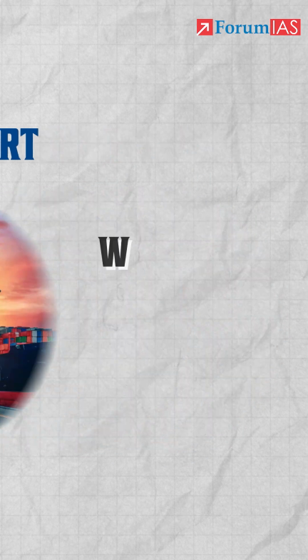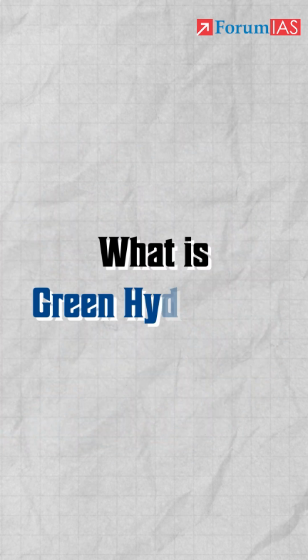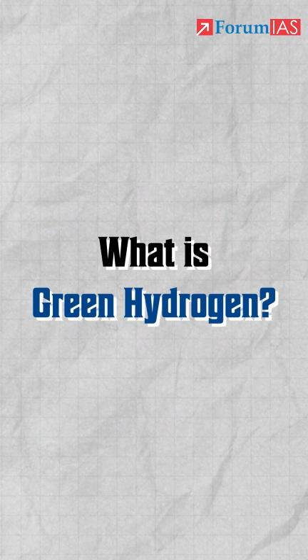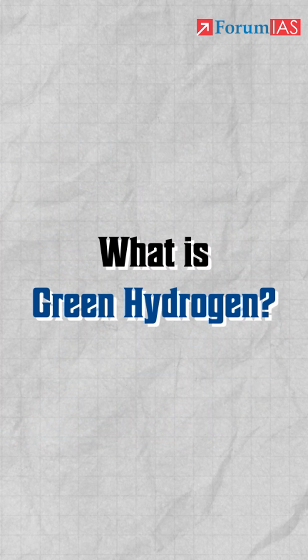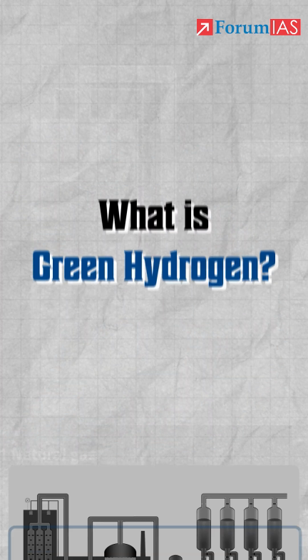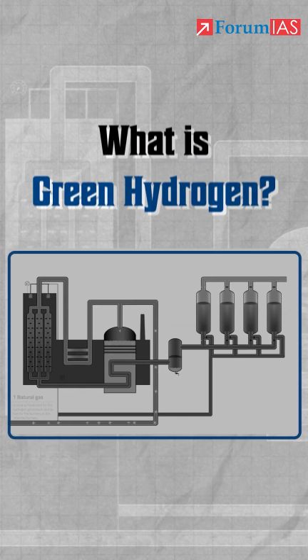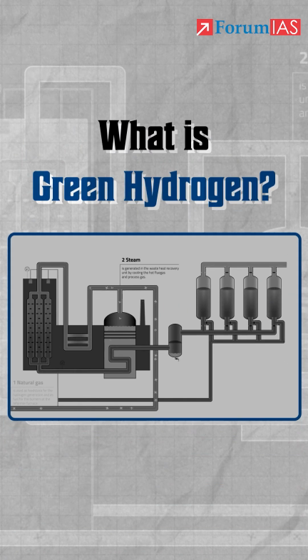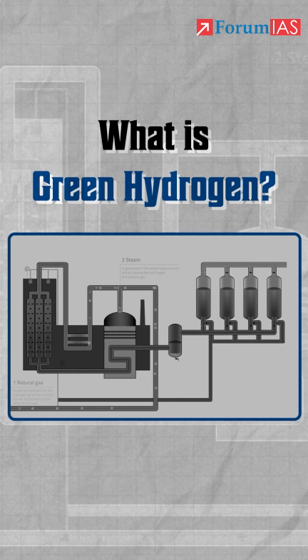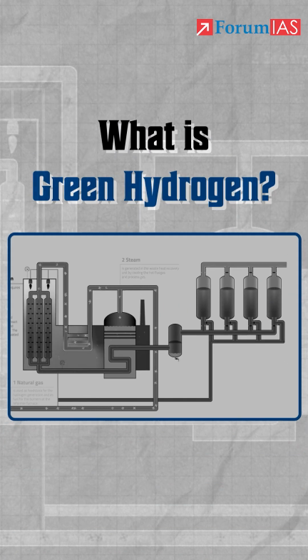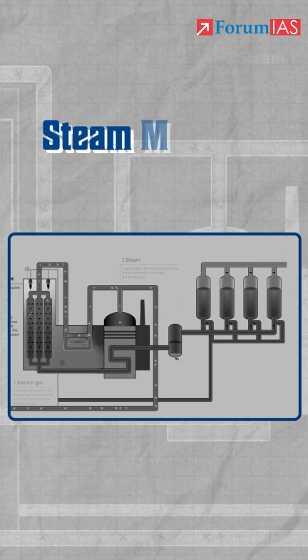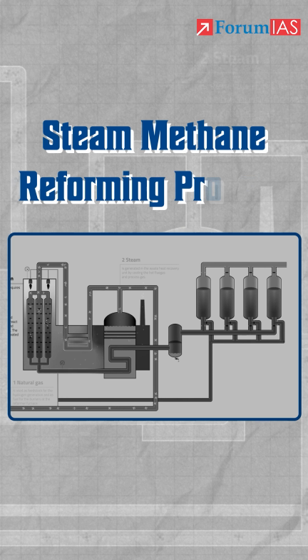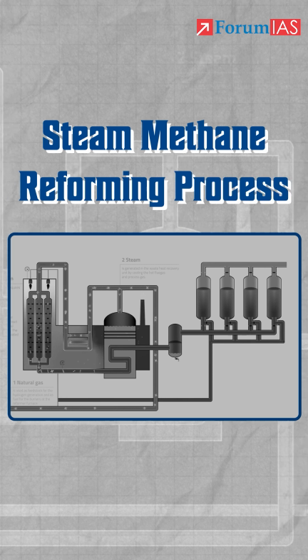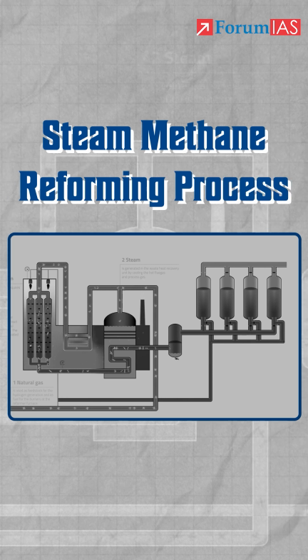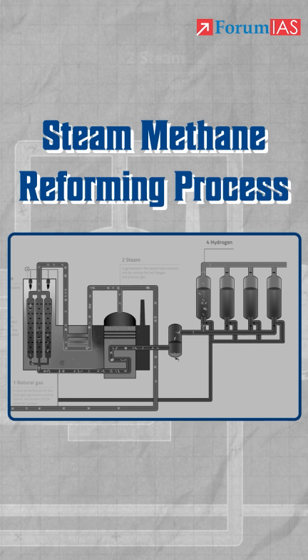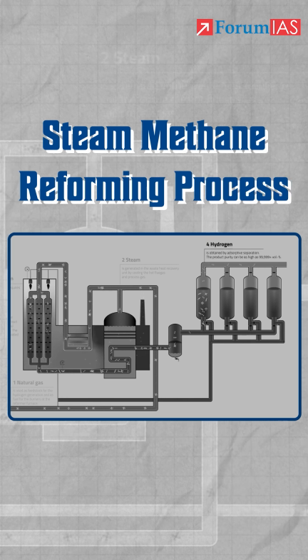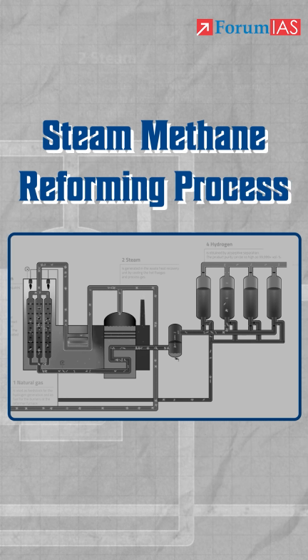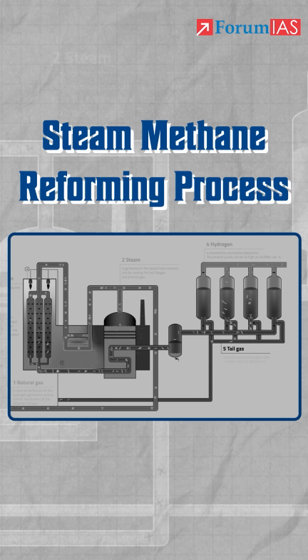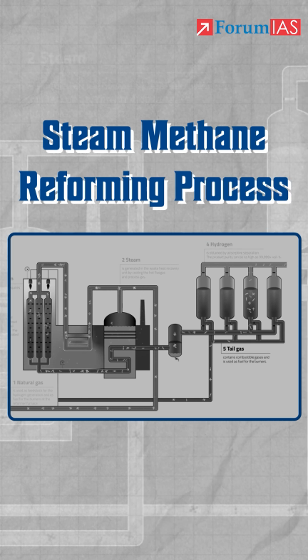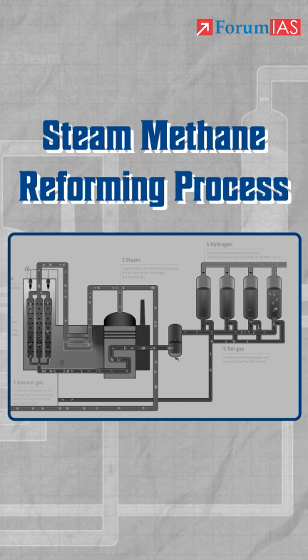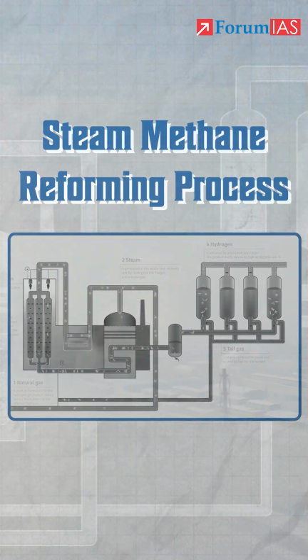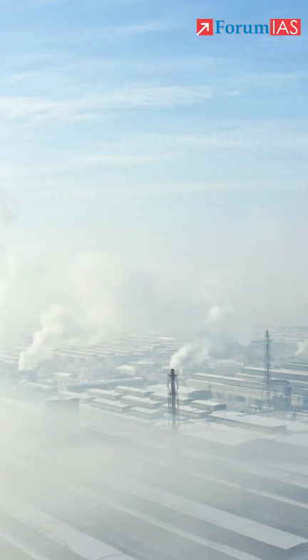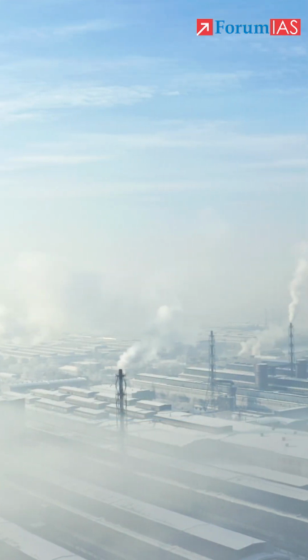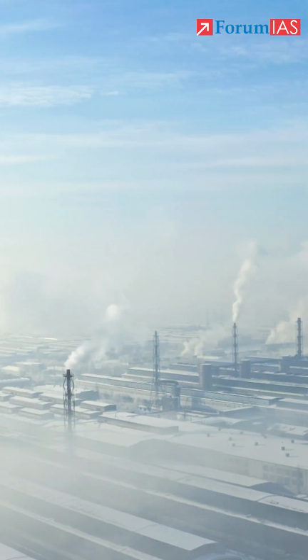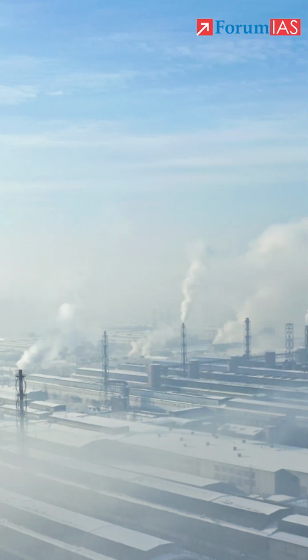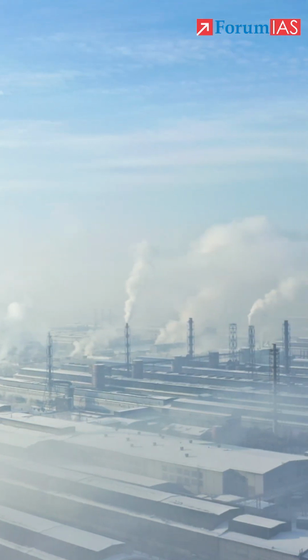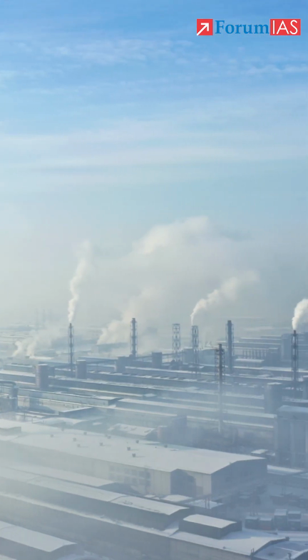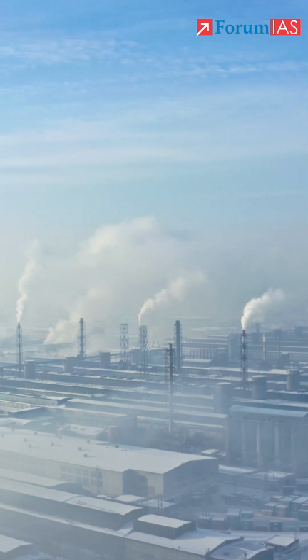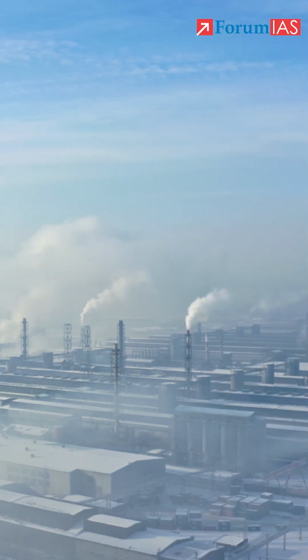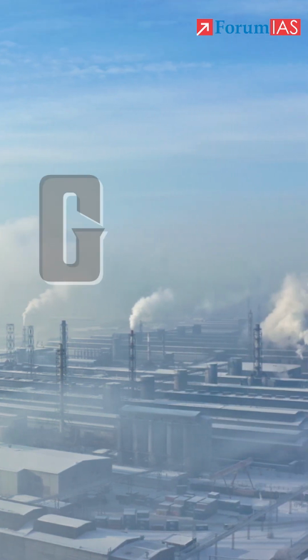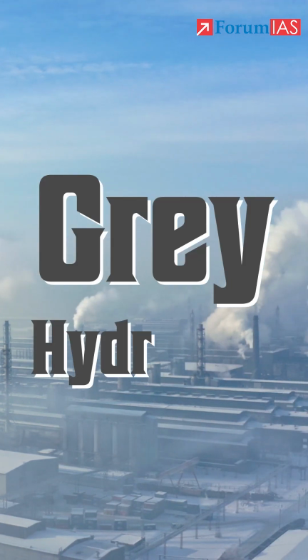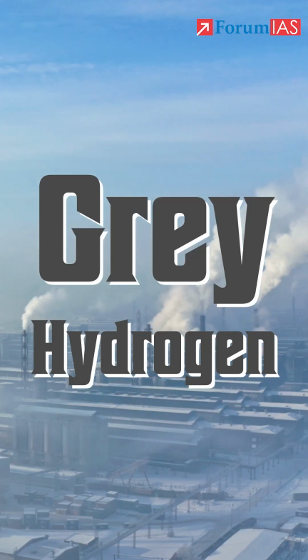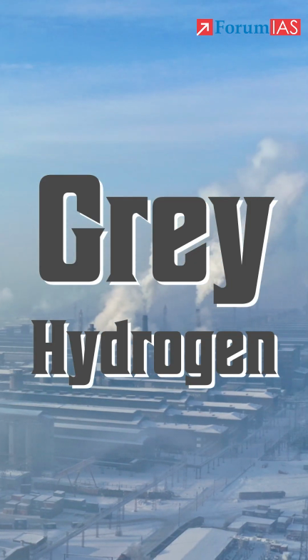So what is green hydrogen? Hydrogen is generally produced using the steam methane reforming process, which primarily uses methane and steam. But this emits a lot of carbon dioxide — this is also called grey hydrogen.